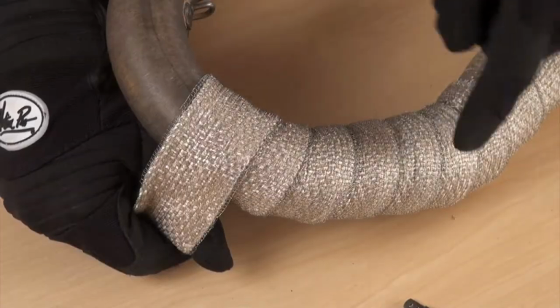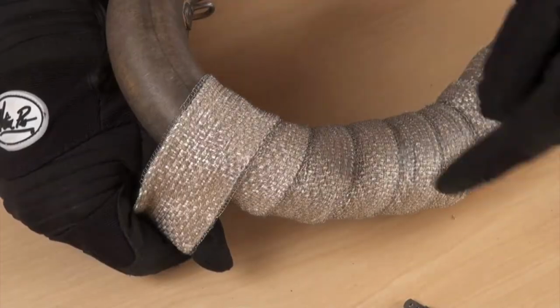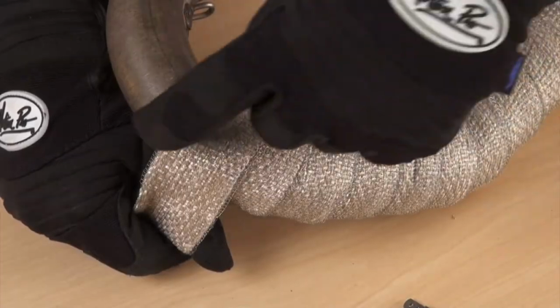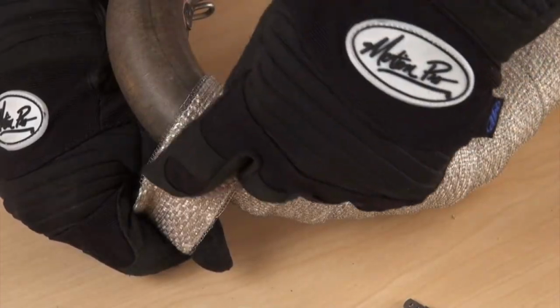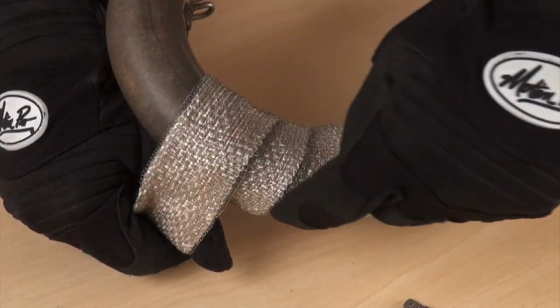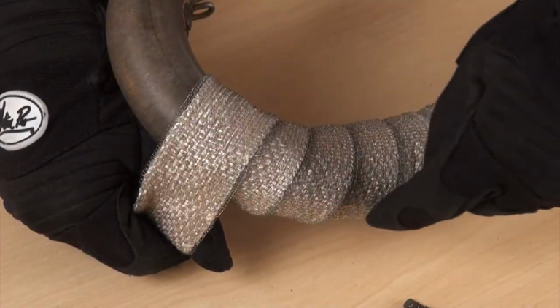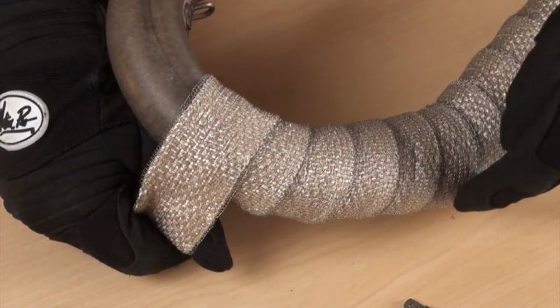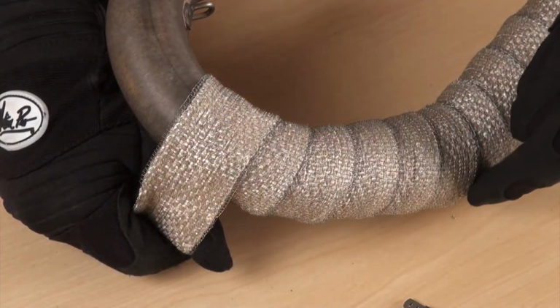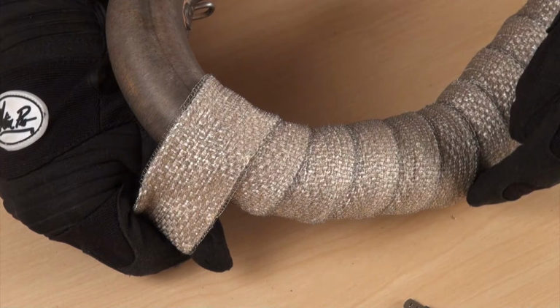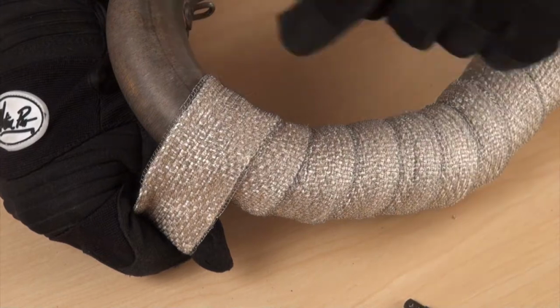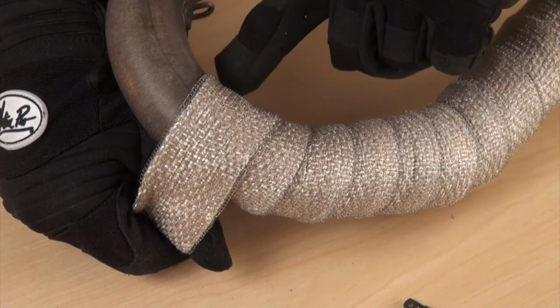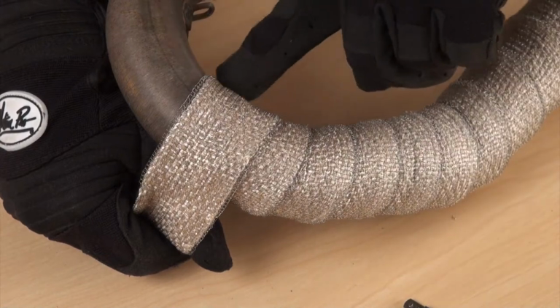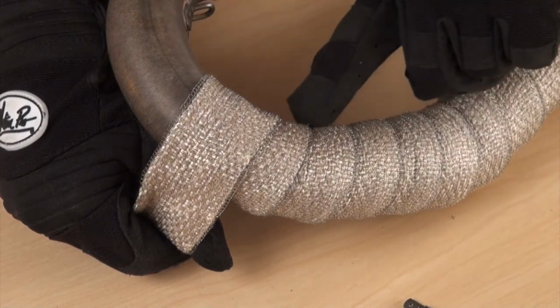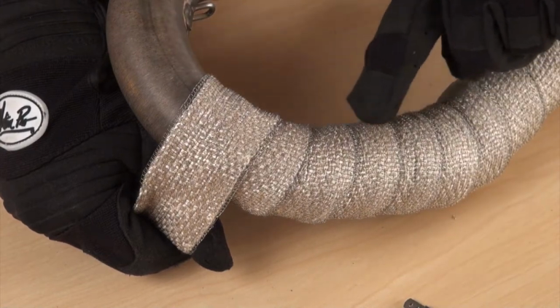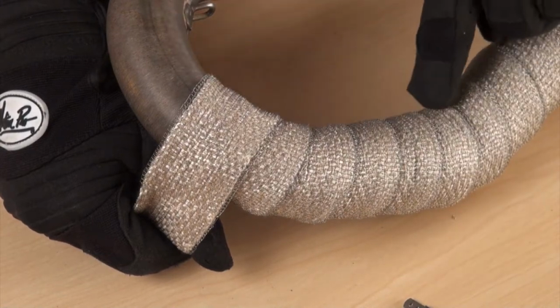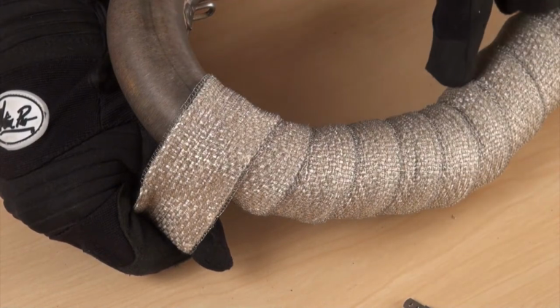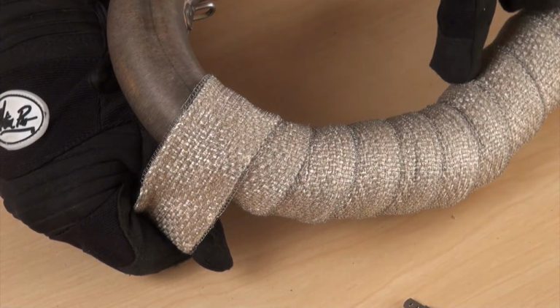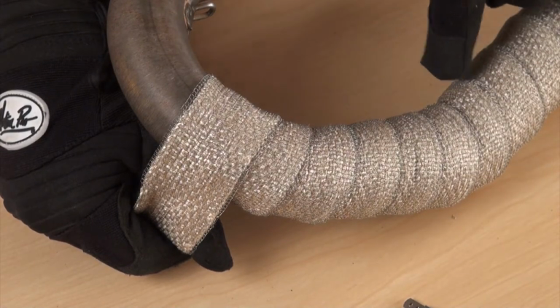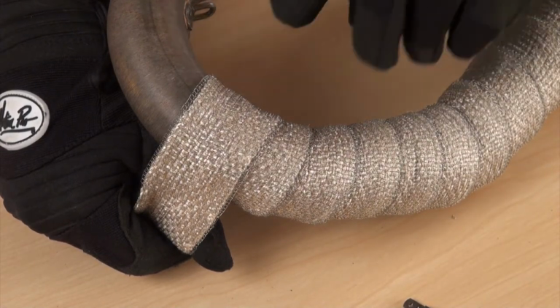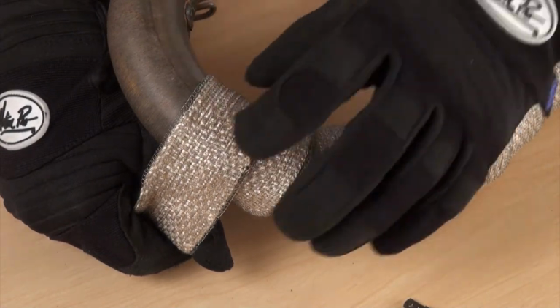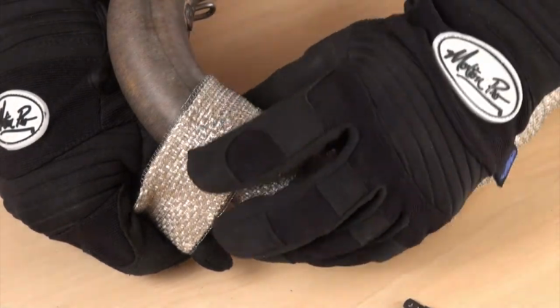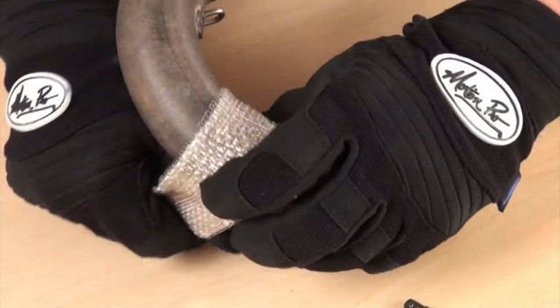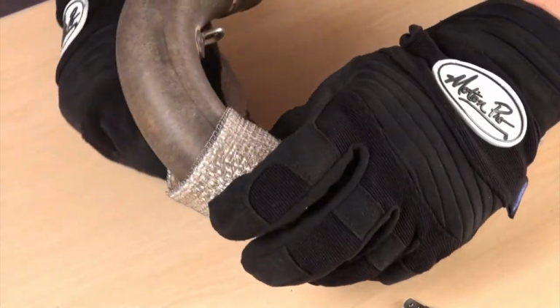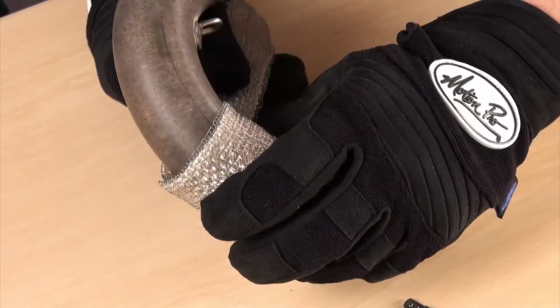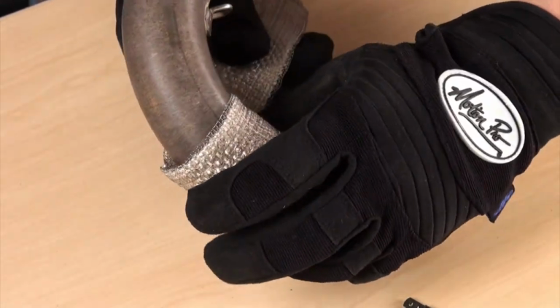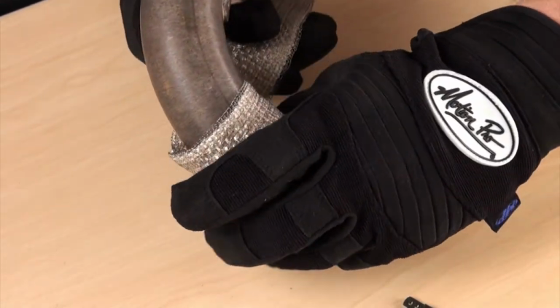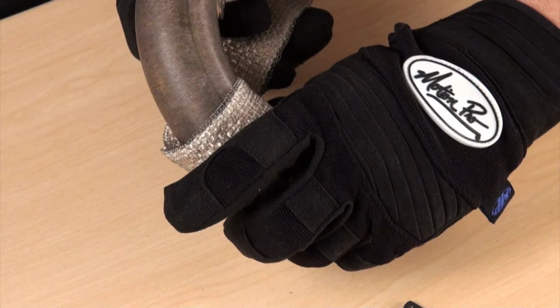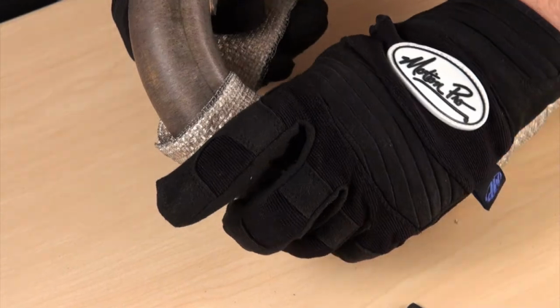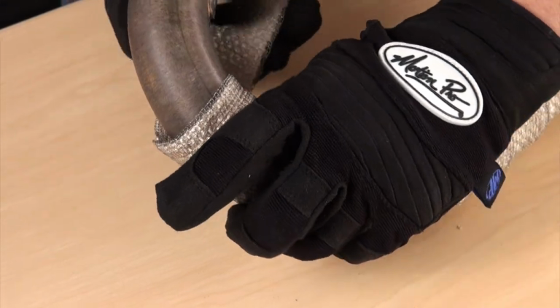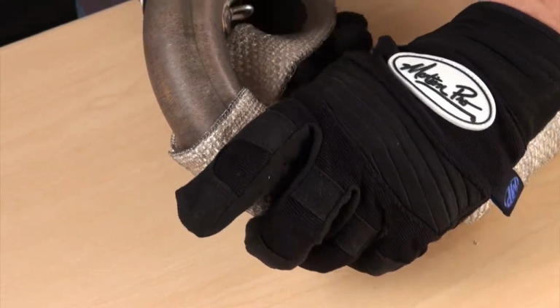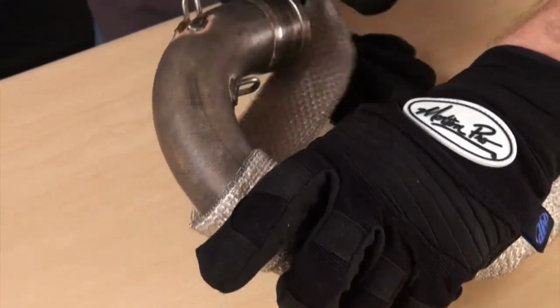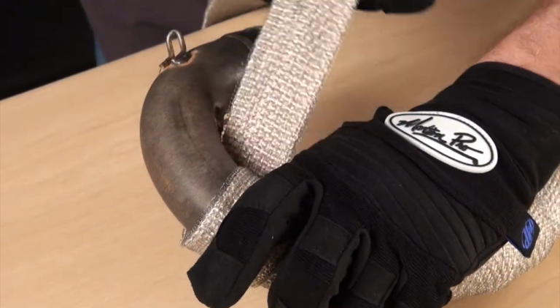When wrapping bends, be aware that you'll use more material on the outside of the bend than on the inside. Just try to keep the quarter inch overlap in mind on the outside and you'll get a professional install.